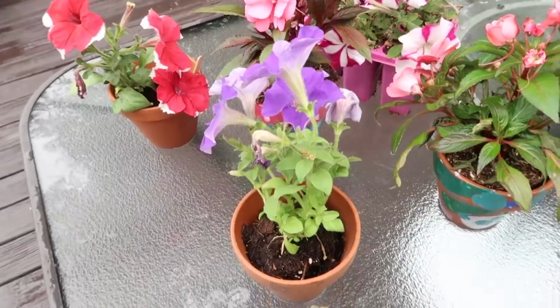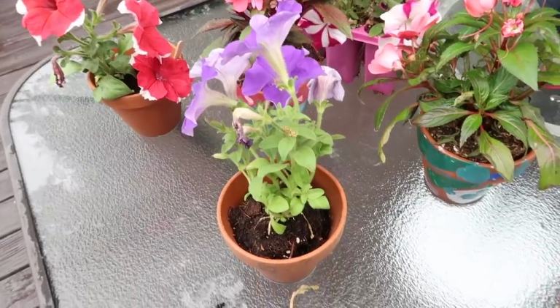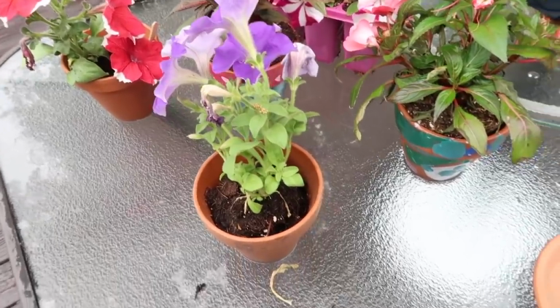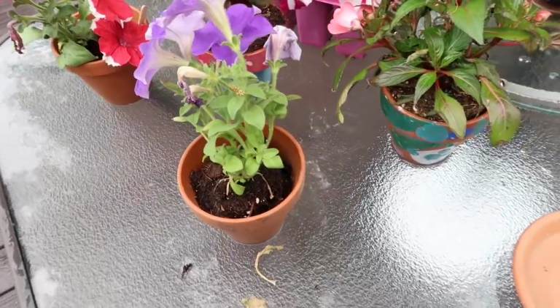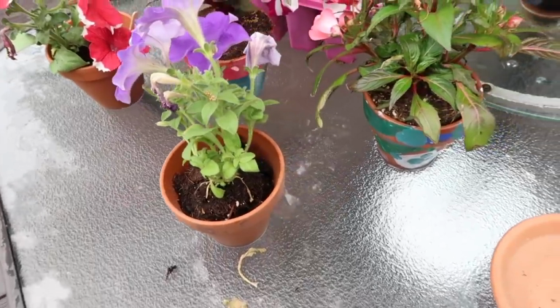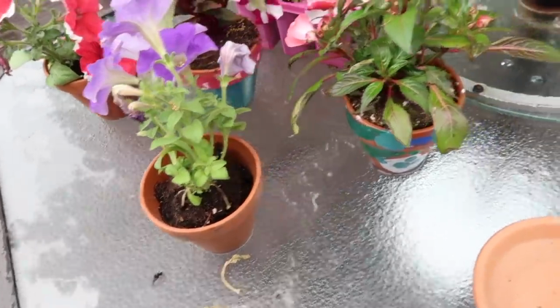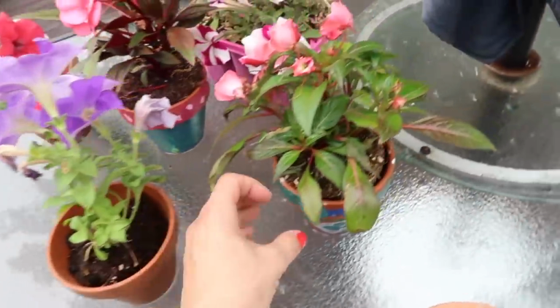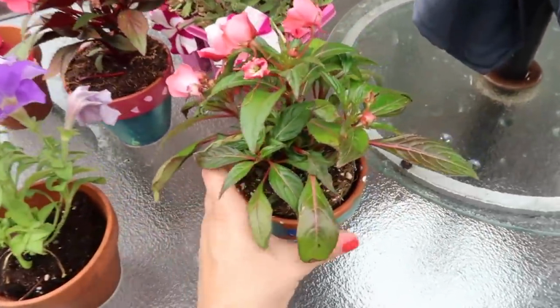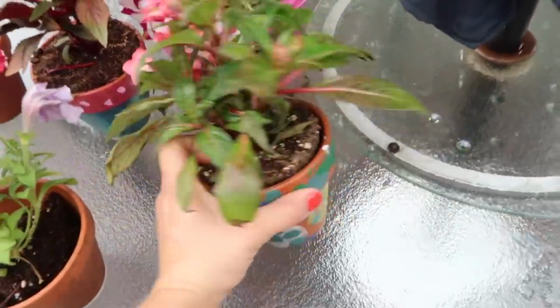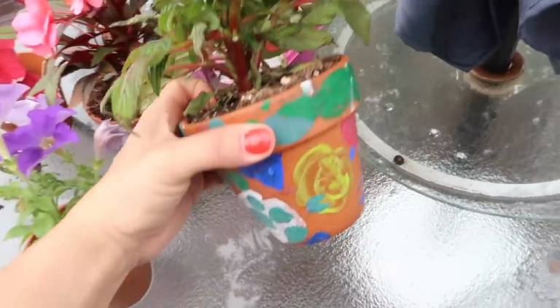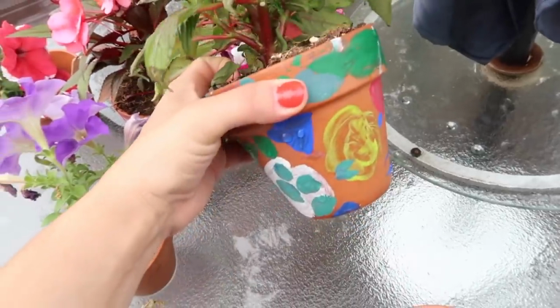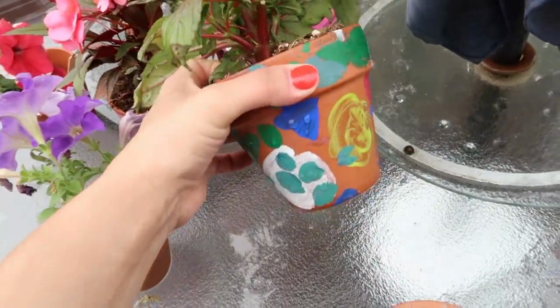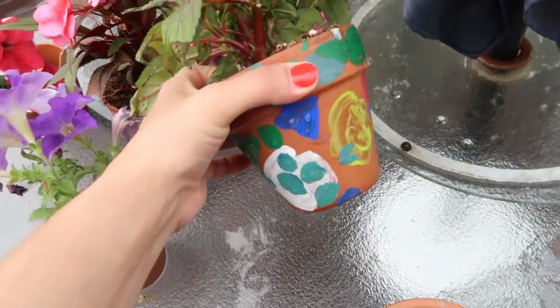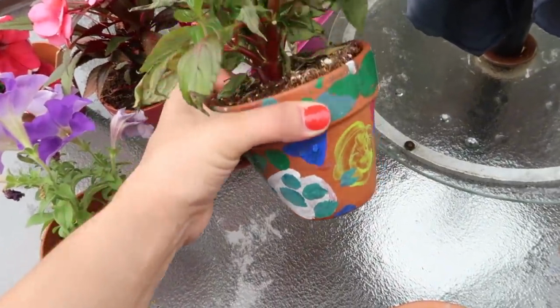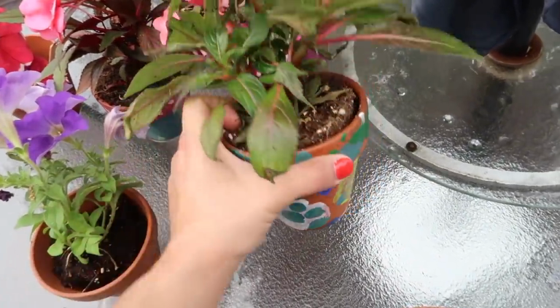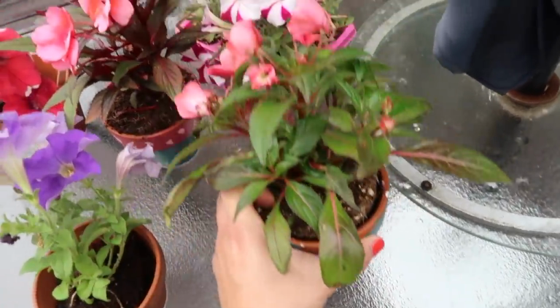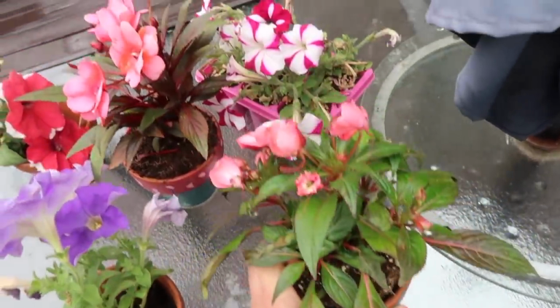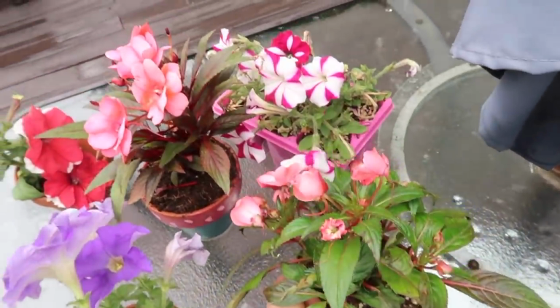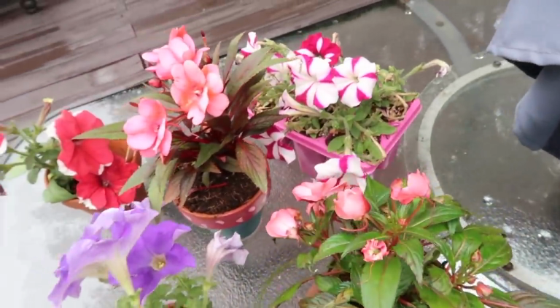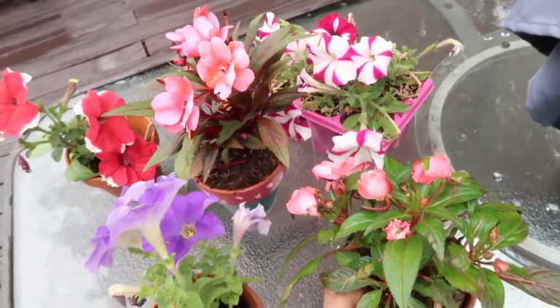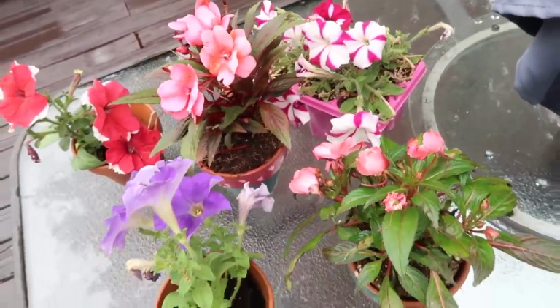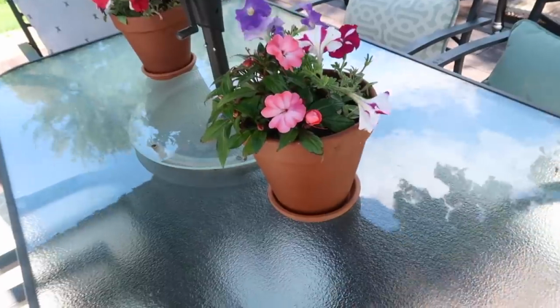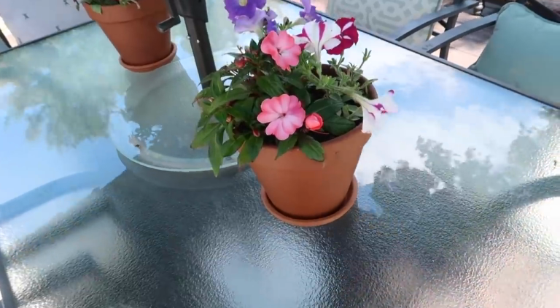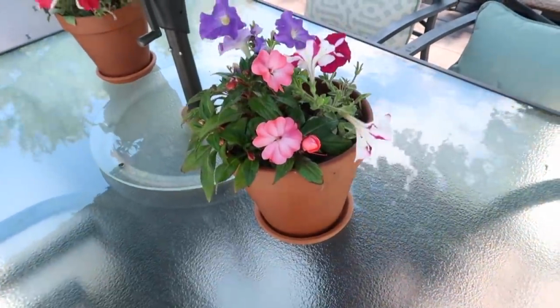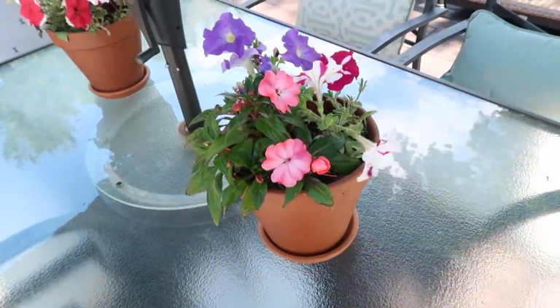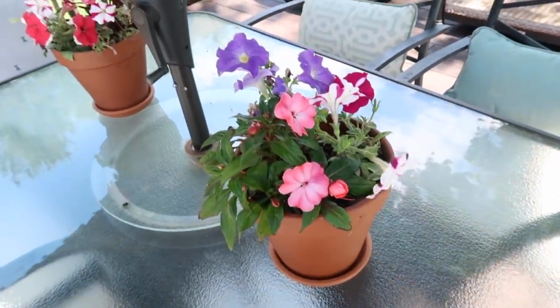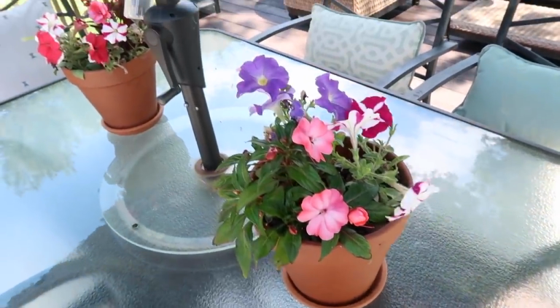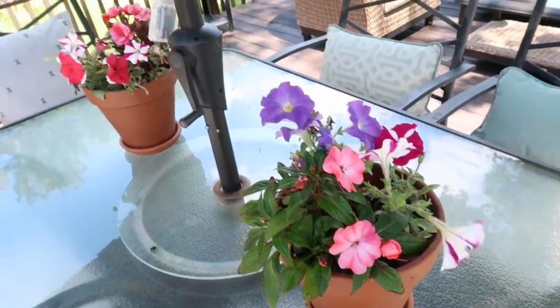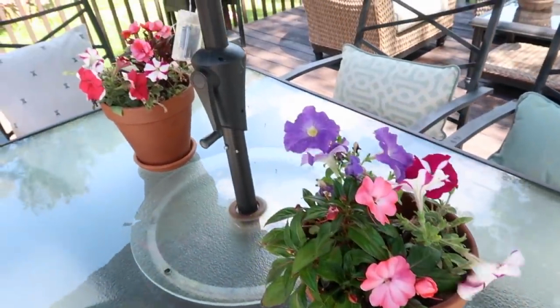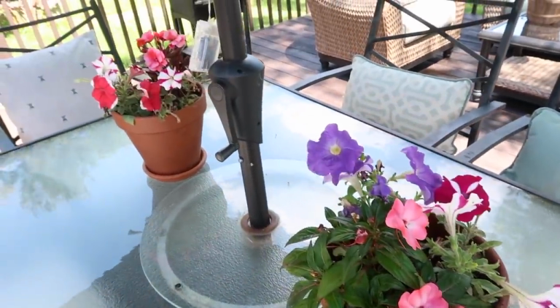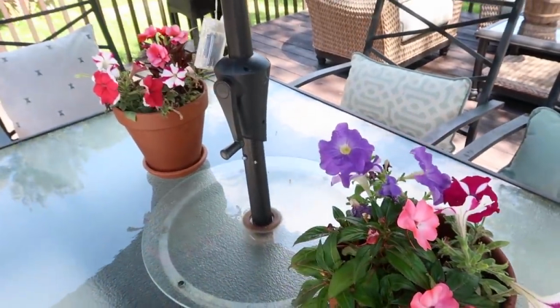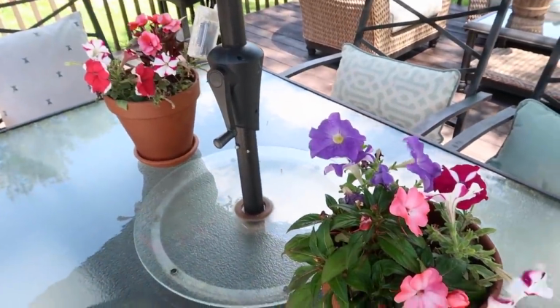I had a bunch of little random pots of flowers that my kids gave me for Mother's Day and they were kind of outgrowing them. So I just consolidated them into a couple larger pots that I already had on hand, and hopefully that will give them some space to continue to grow.